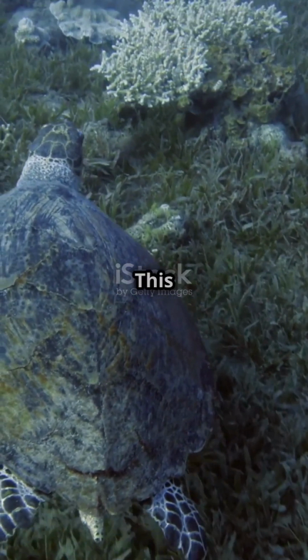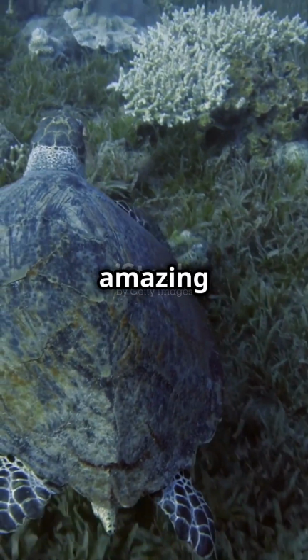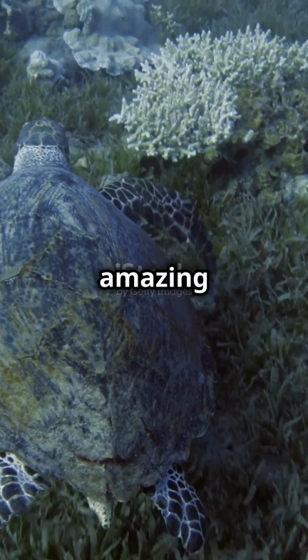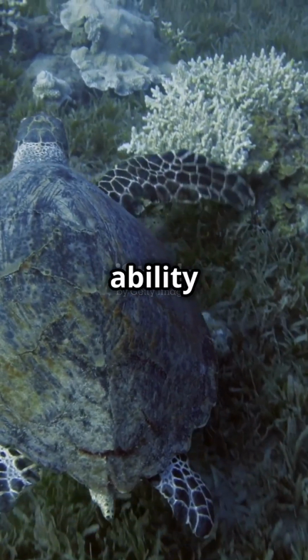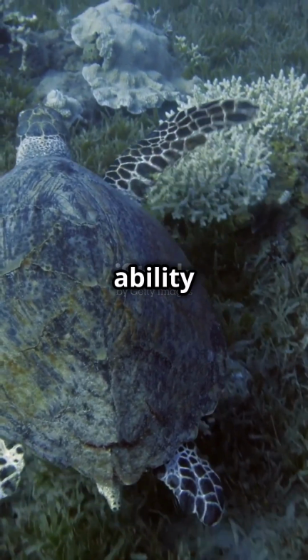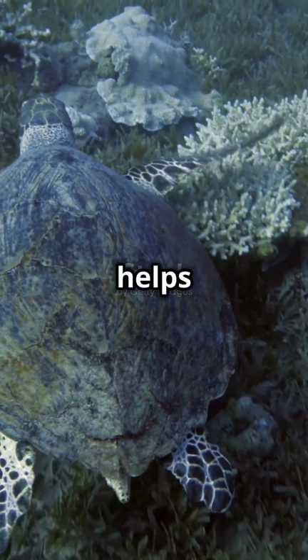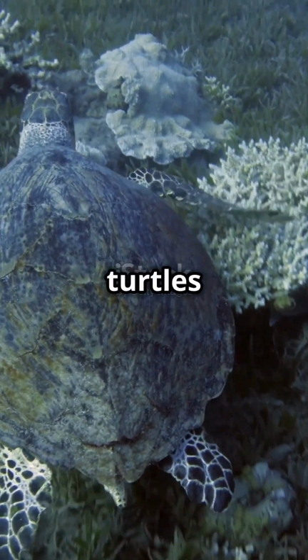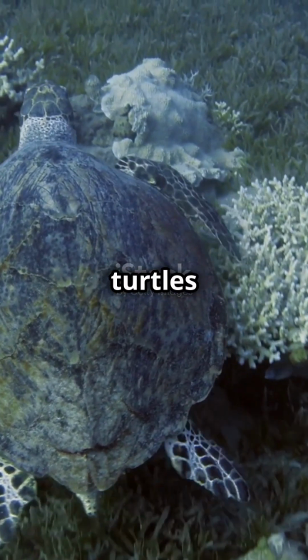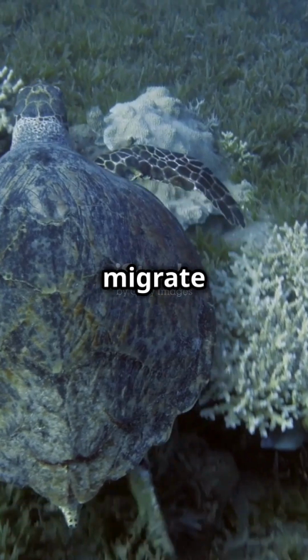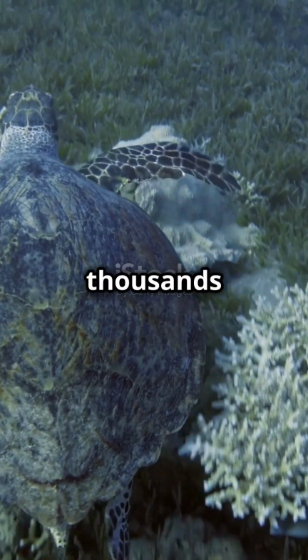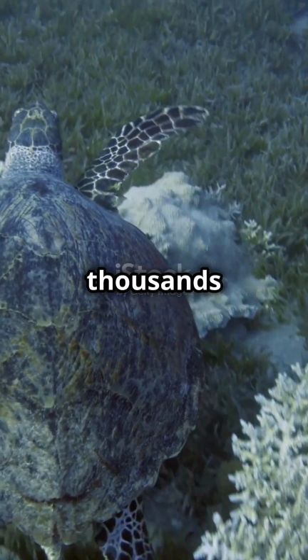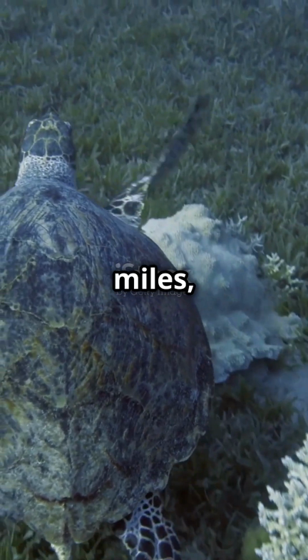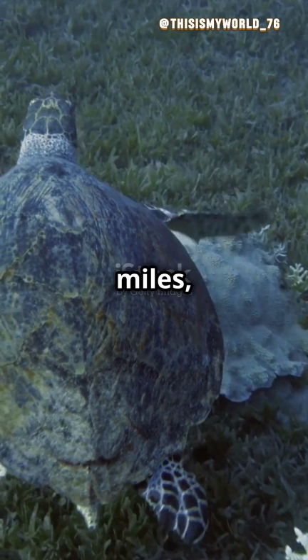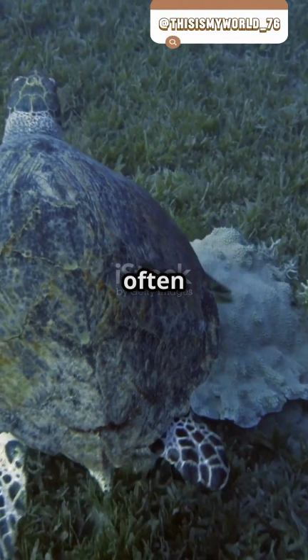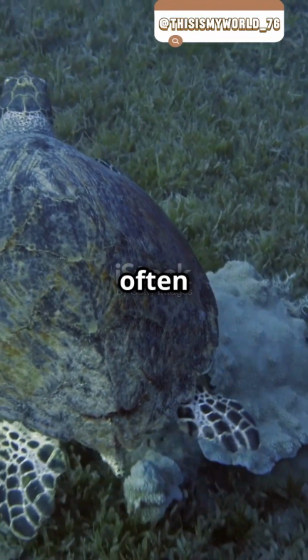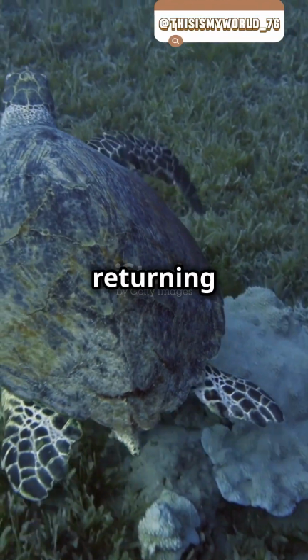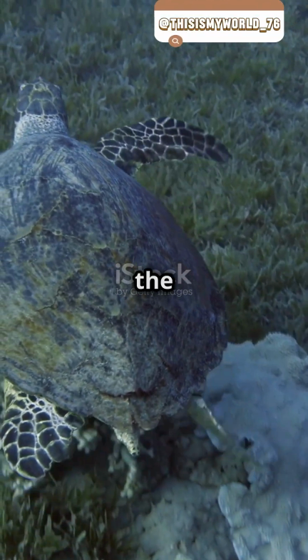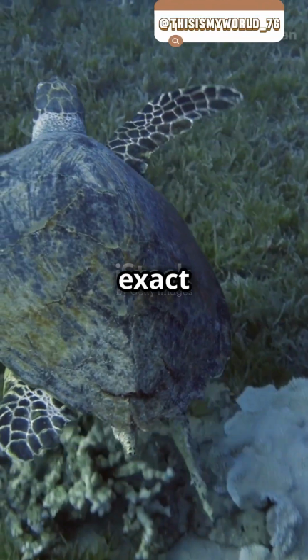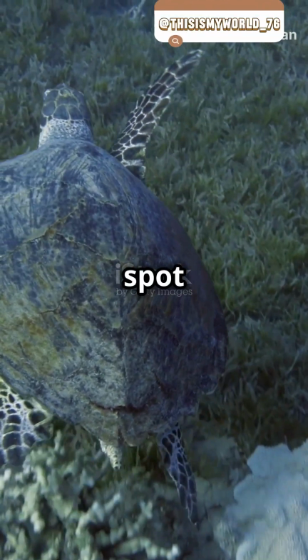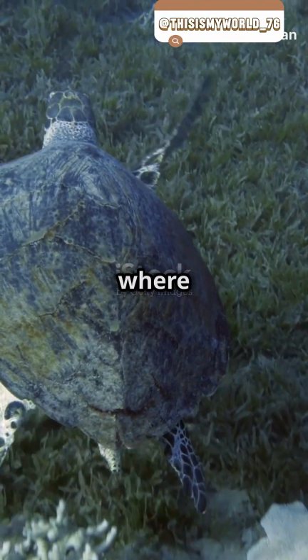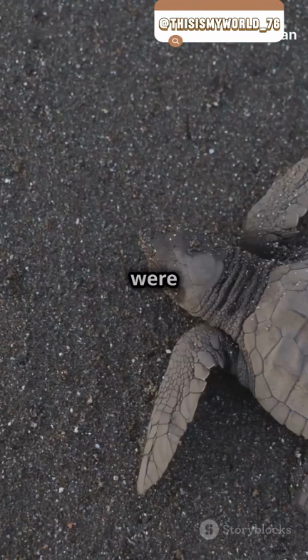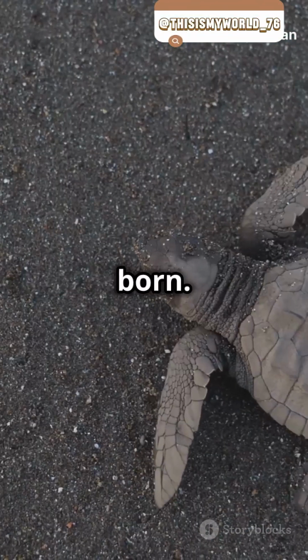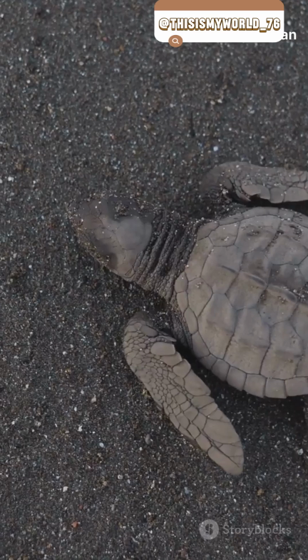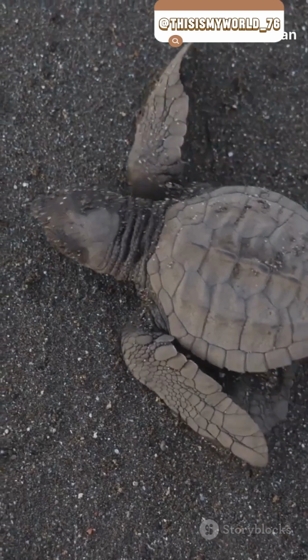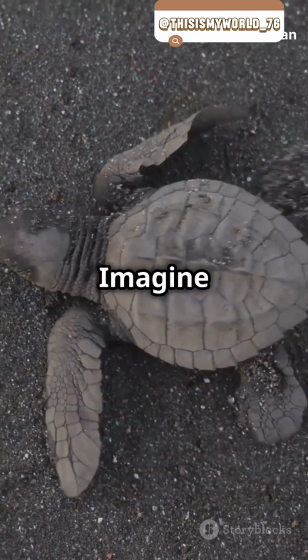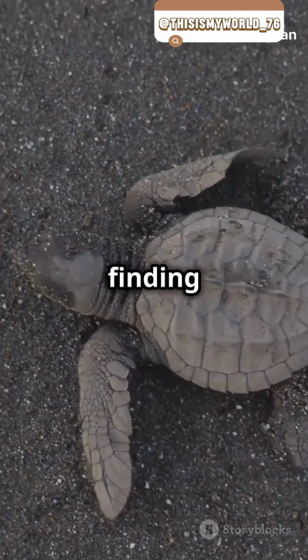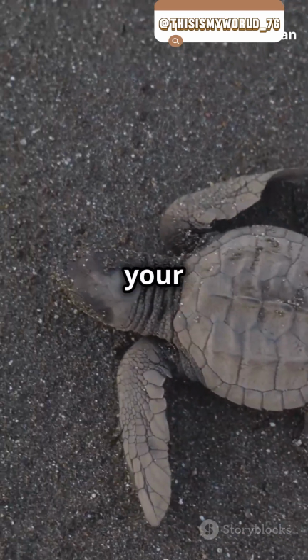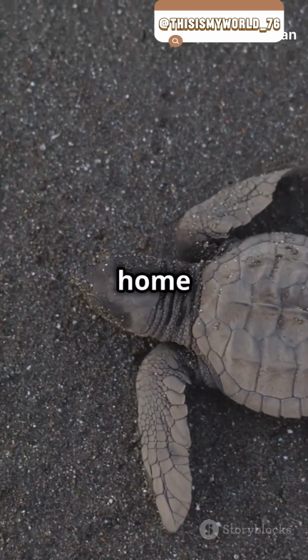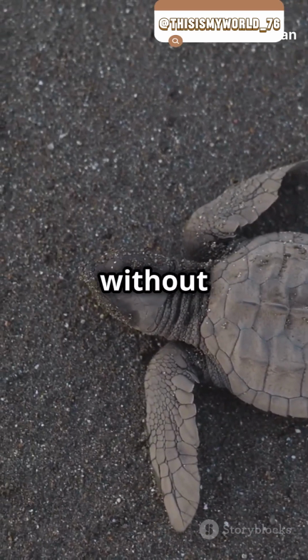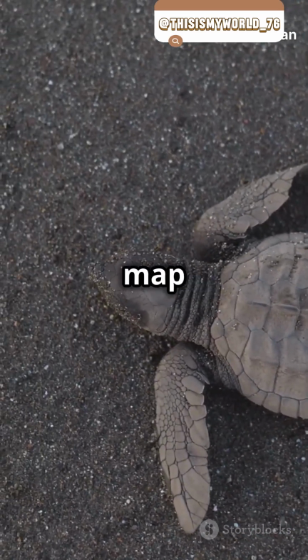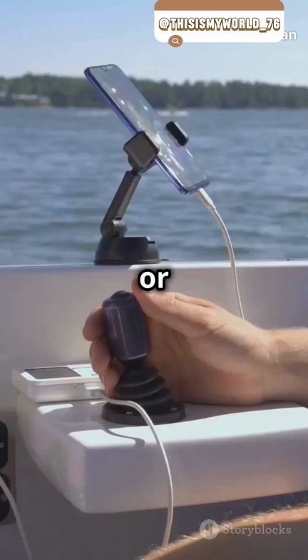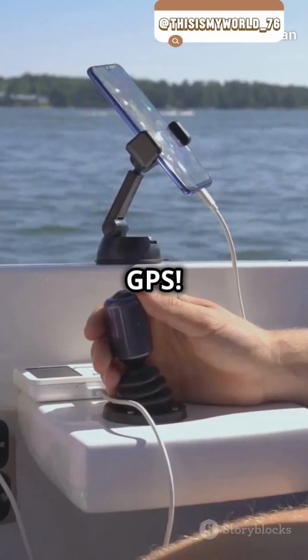This amazing ability helps turtles migrate thousands of miles, often returning to the exact spot where they were born. Imagine finding your way home without a map or GPS.